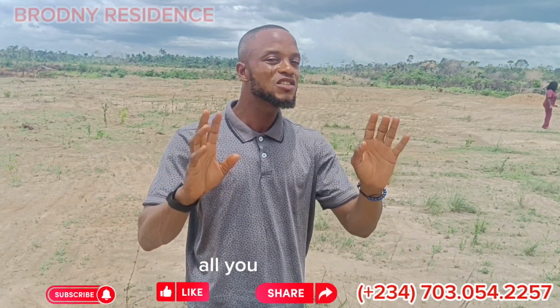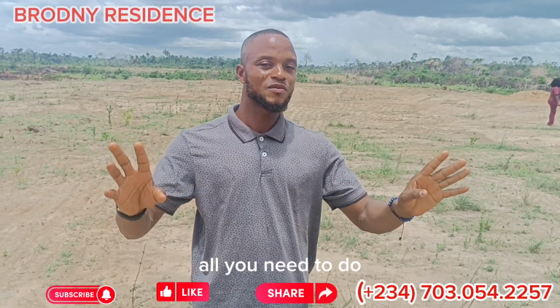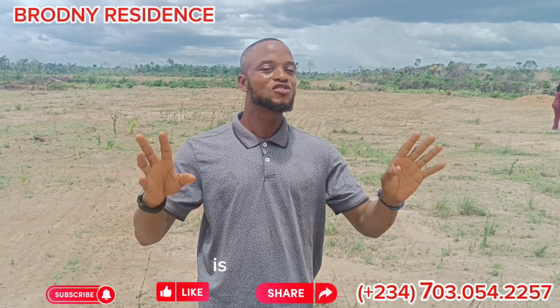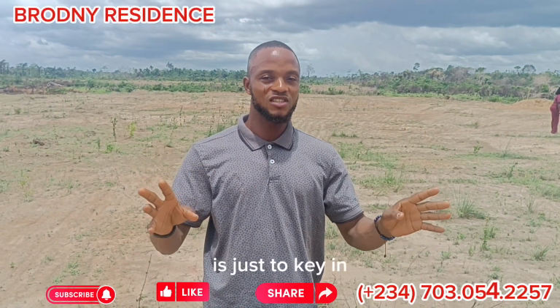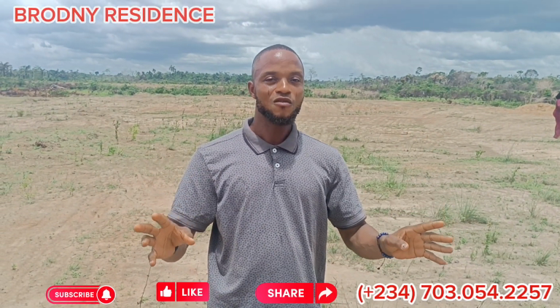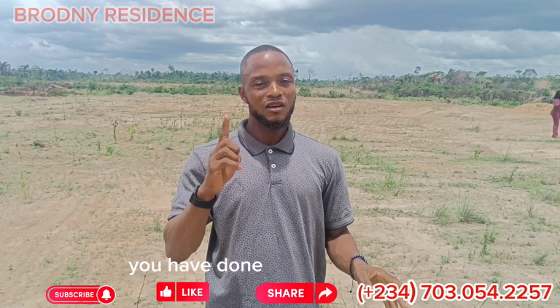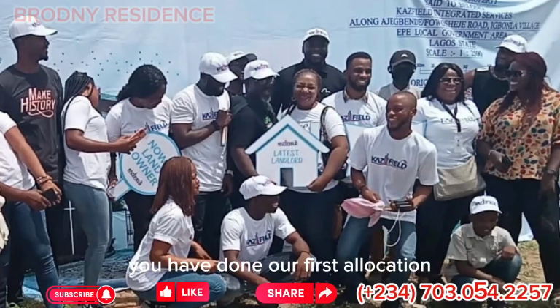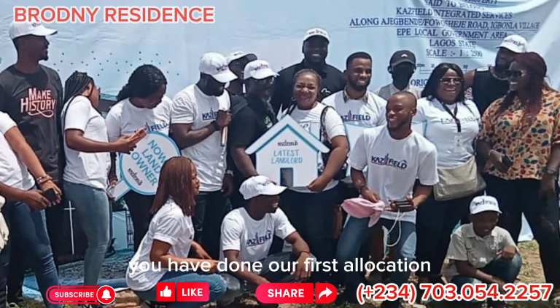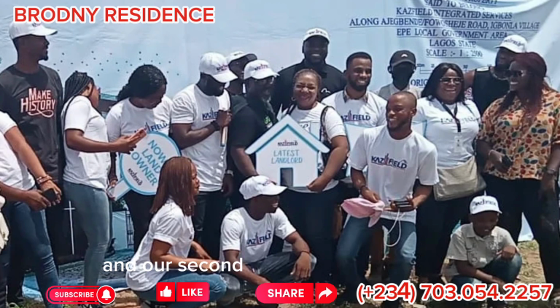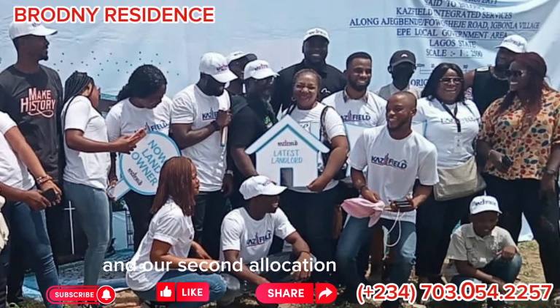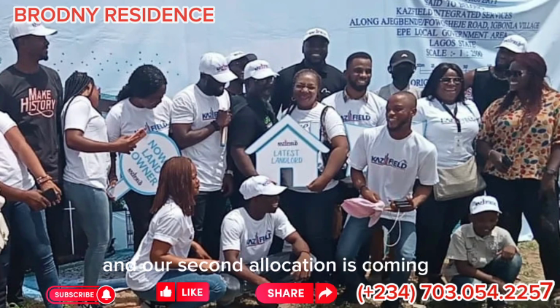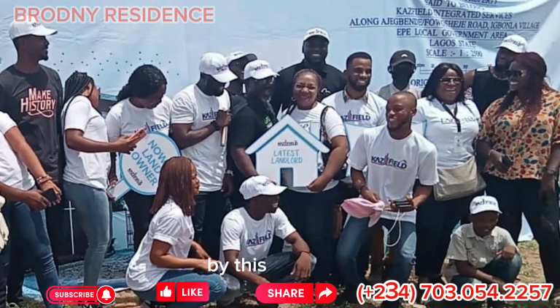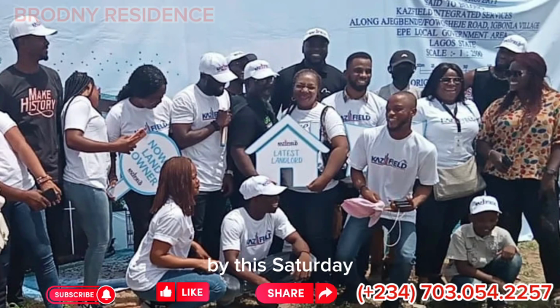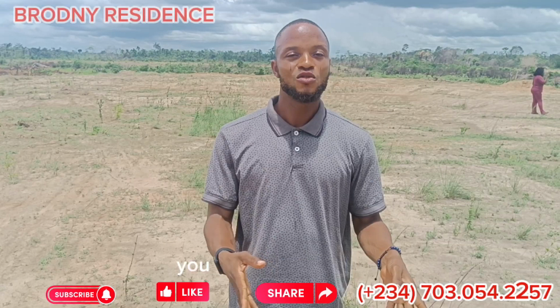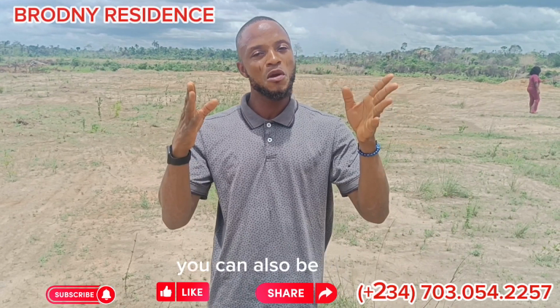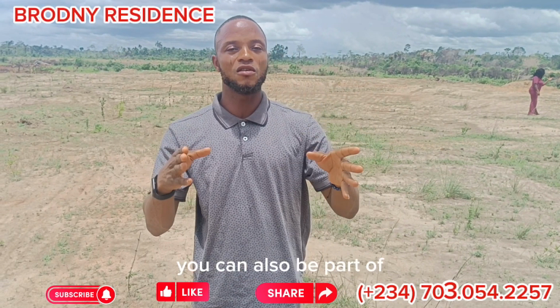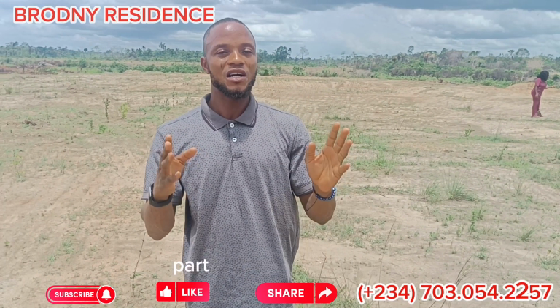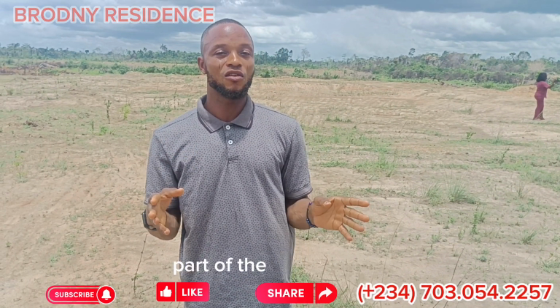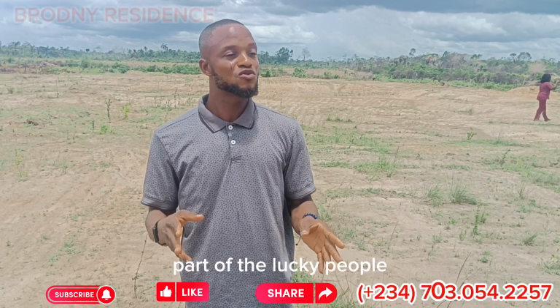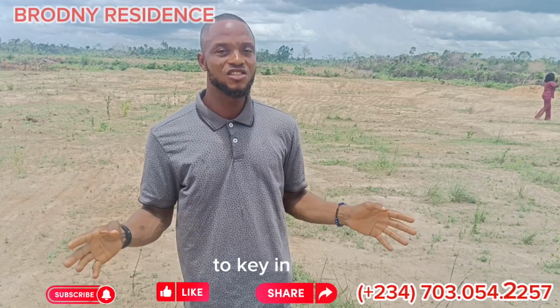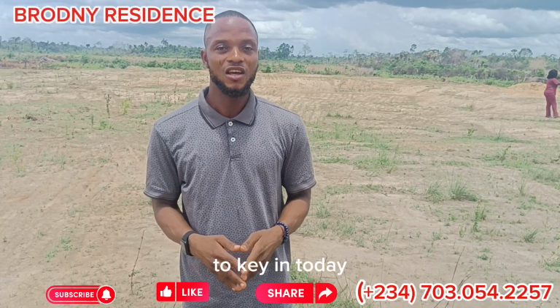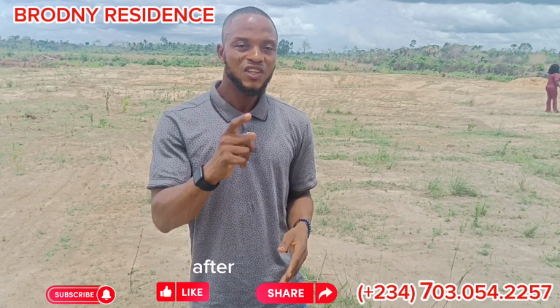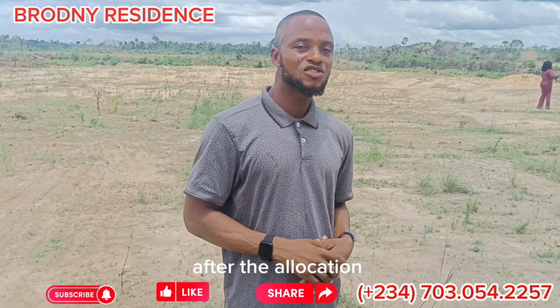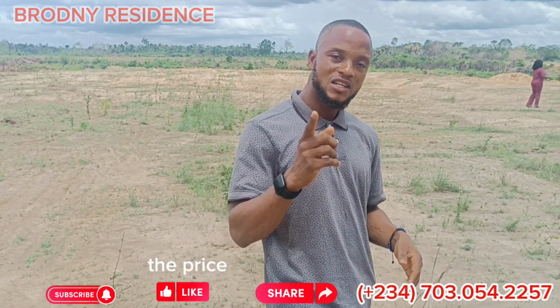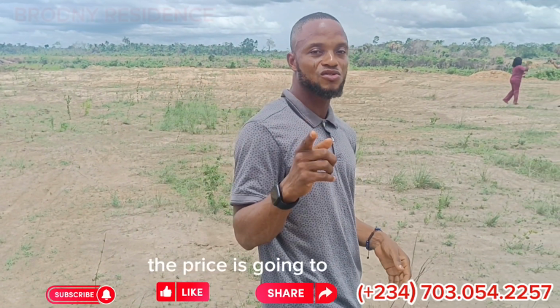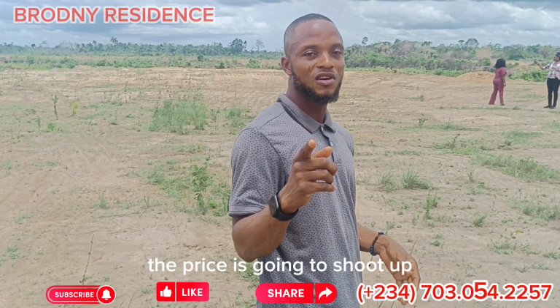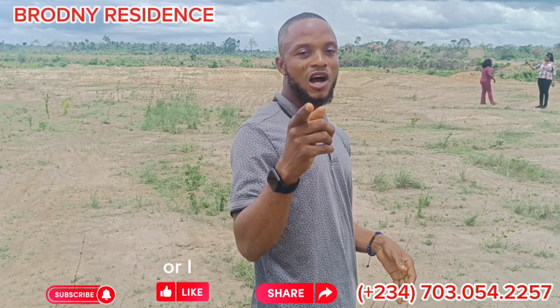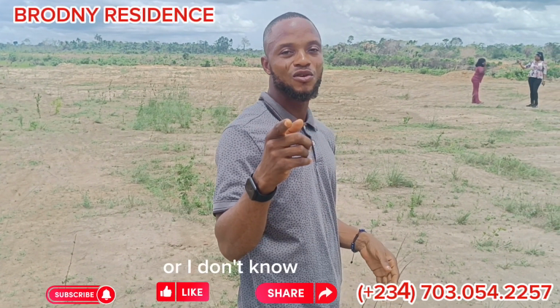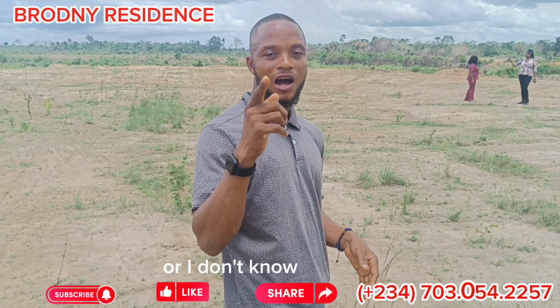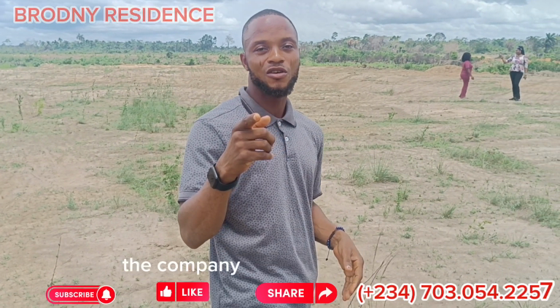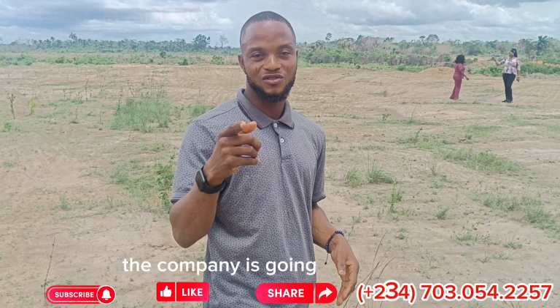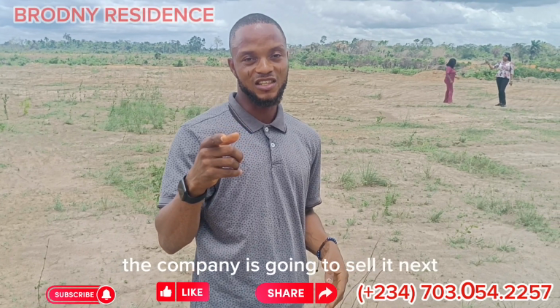All you need to do is just to move in. We have done our first allocation and our second allocation is coming up this Saturday. You can also be part of the lucky people to move in today. After the allocation, the price is going to shoot up — I don't know how much the company is going to set it next.